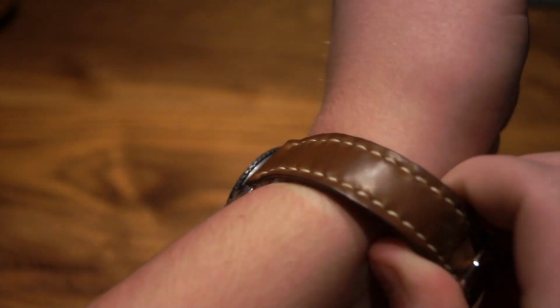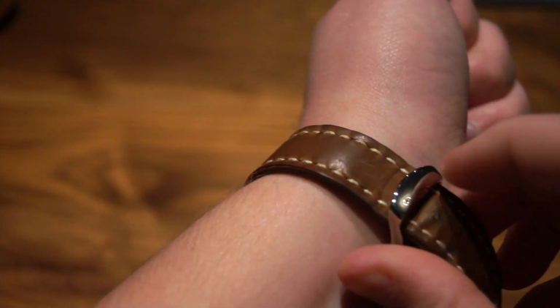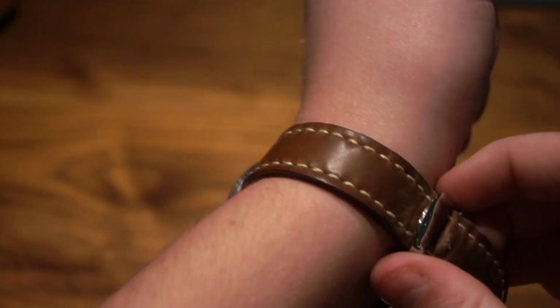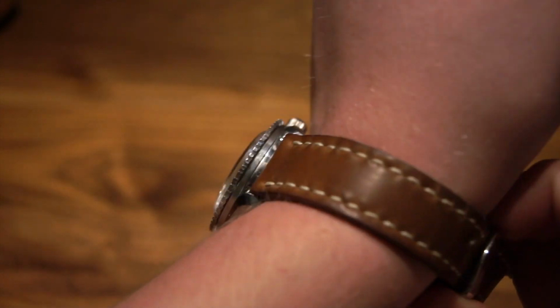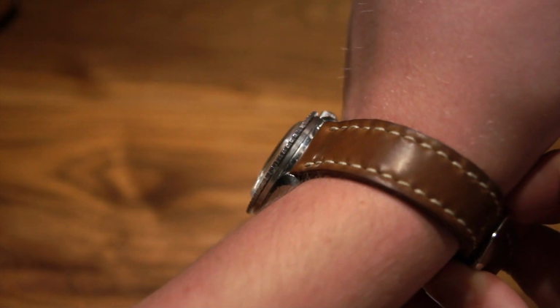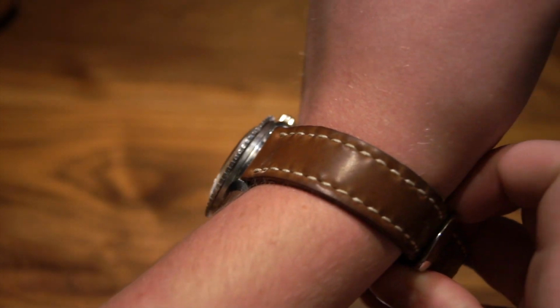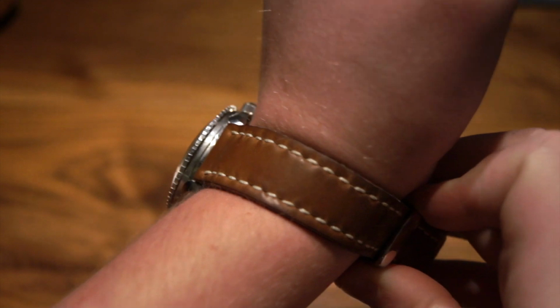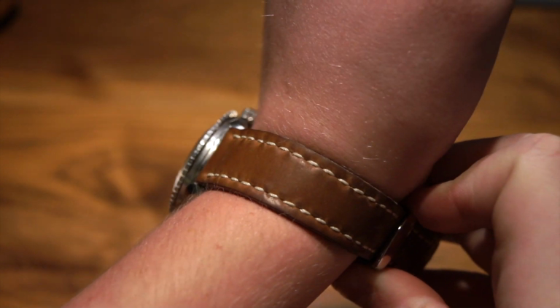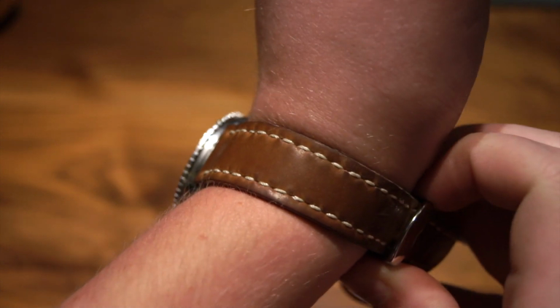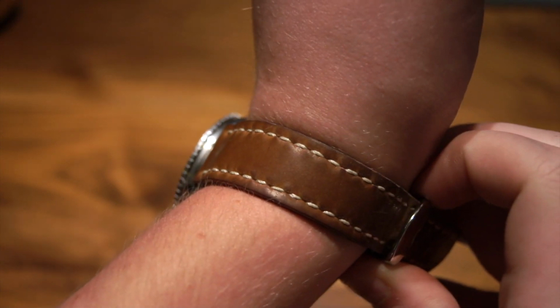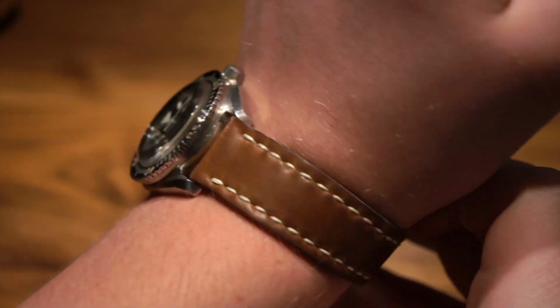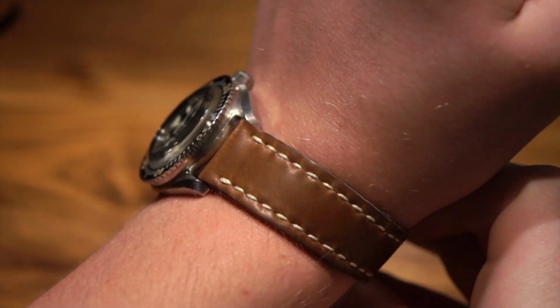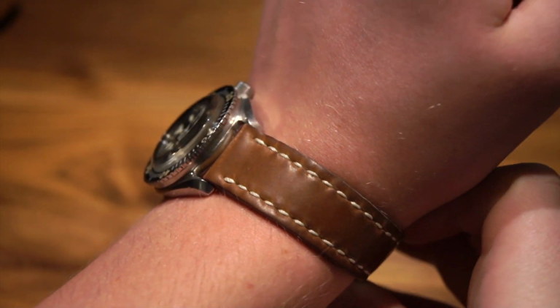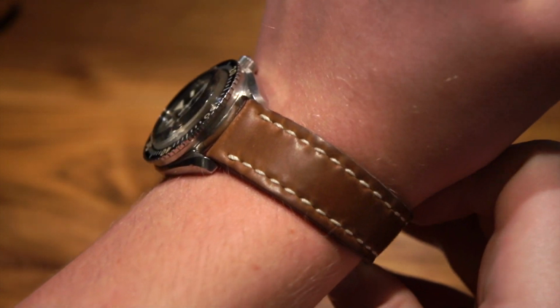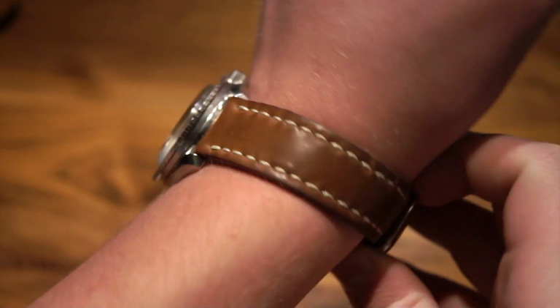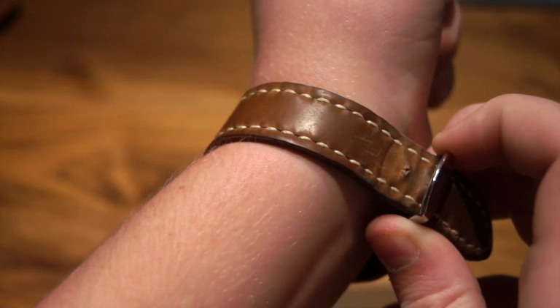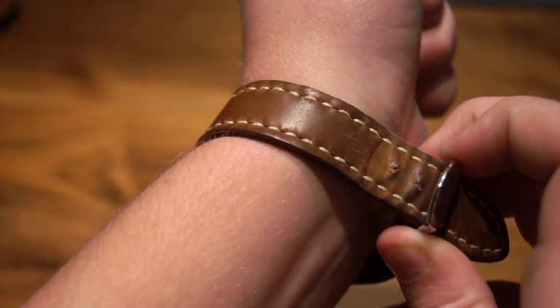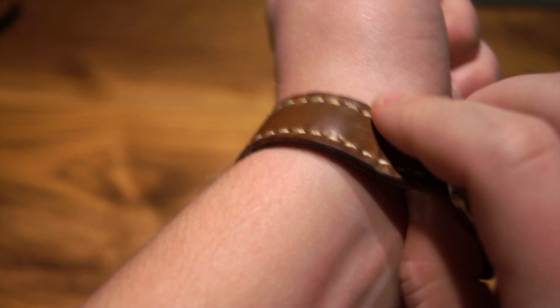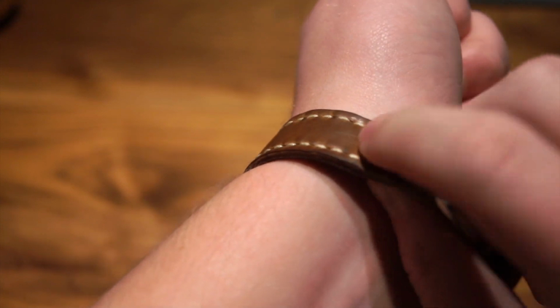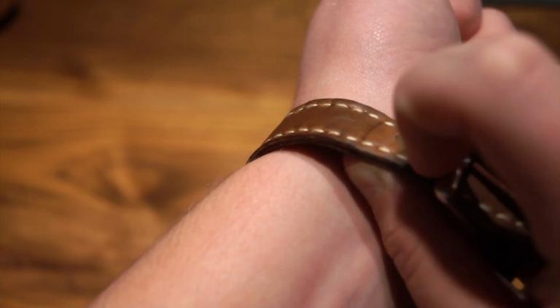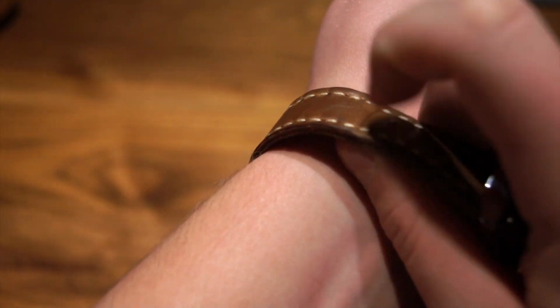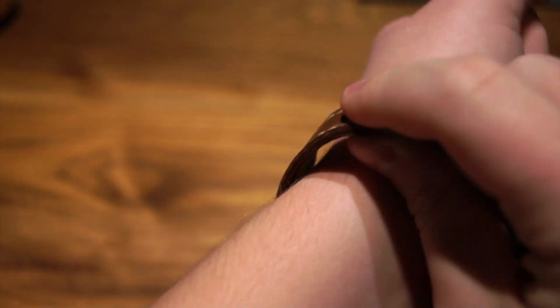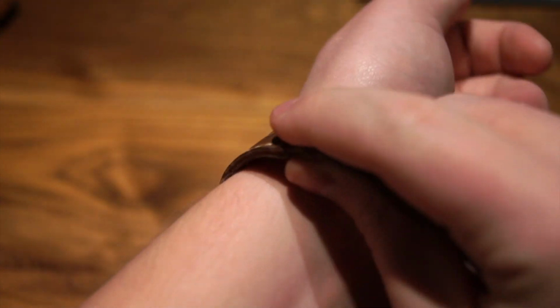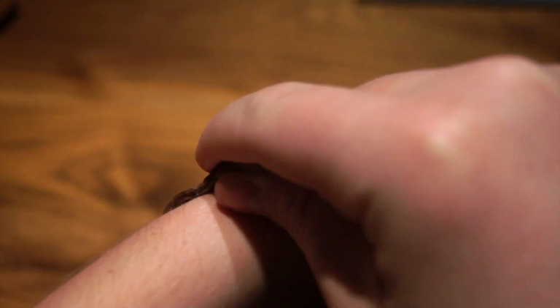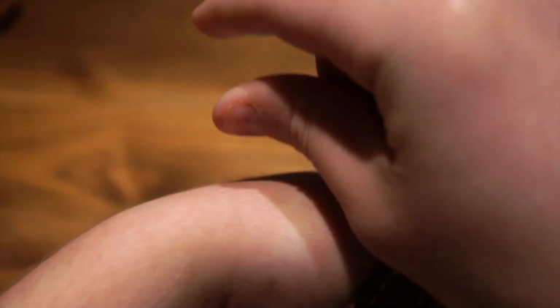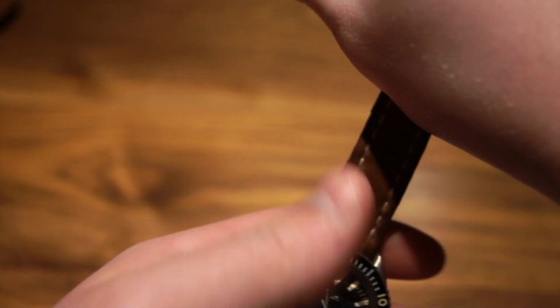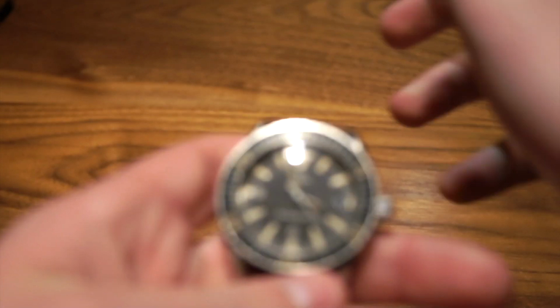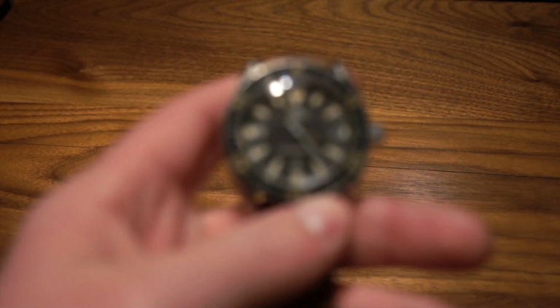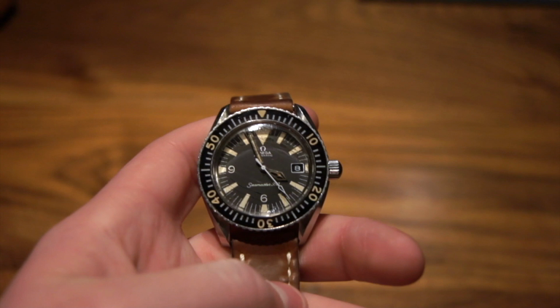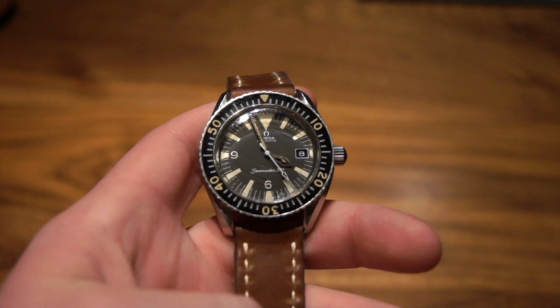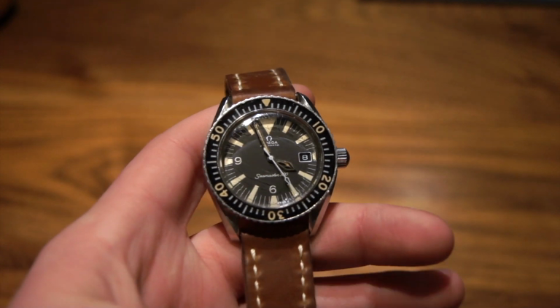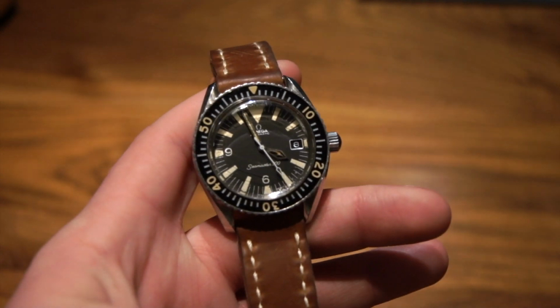The strap this watch currently has is a cordovan leather strap, not the original. The original bracelet does exist with the piece, but the owner decided to replace it with a cordovan strap as the bracelet was a little beat up.